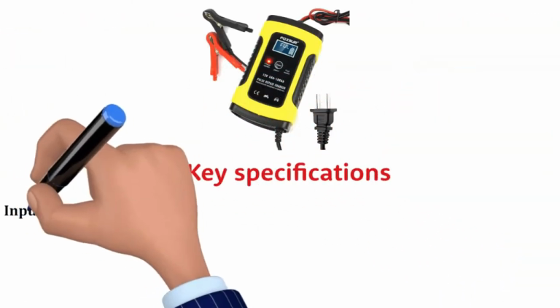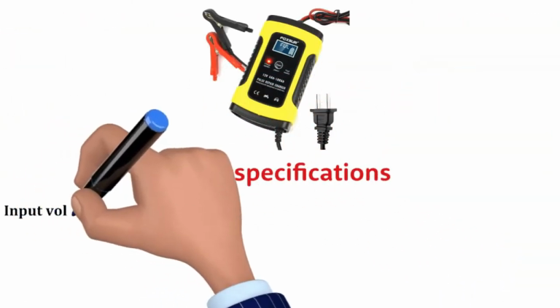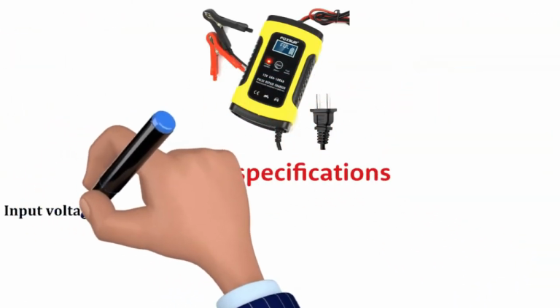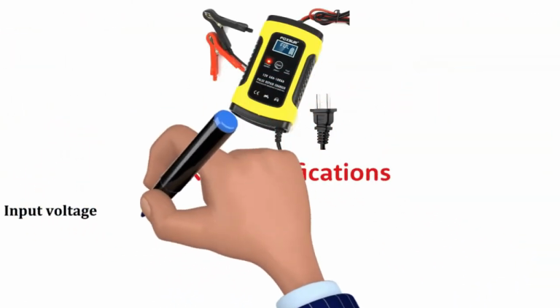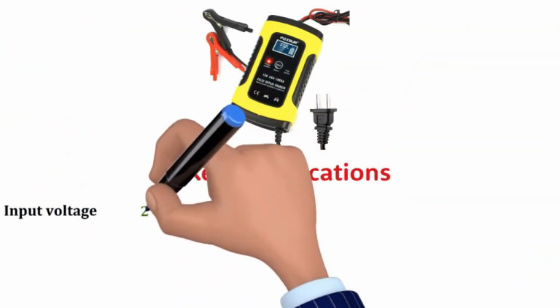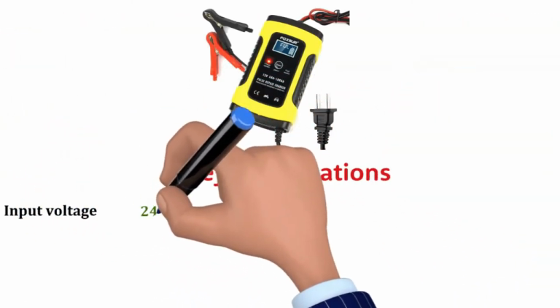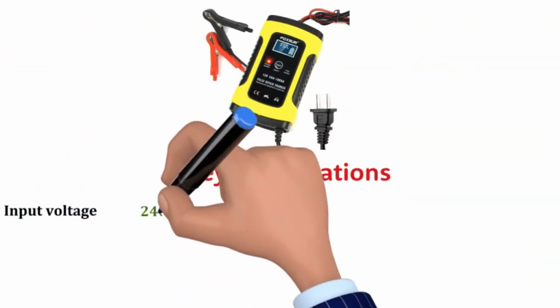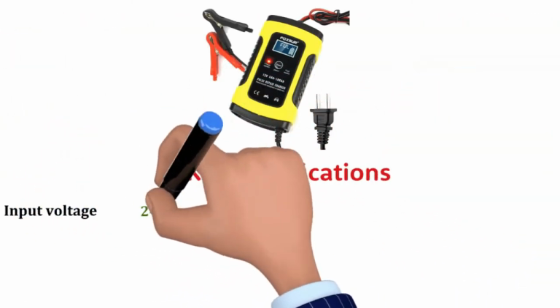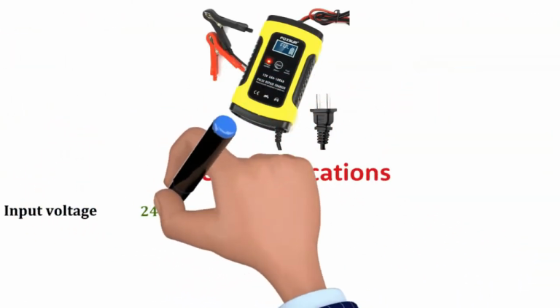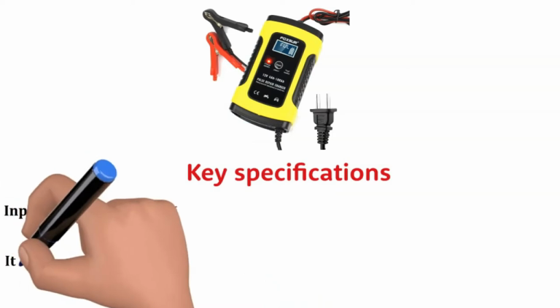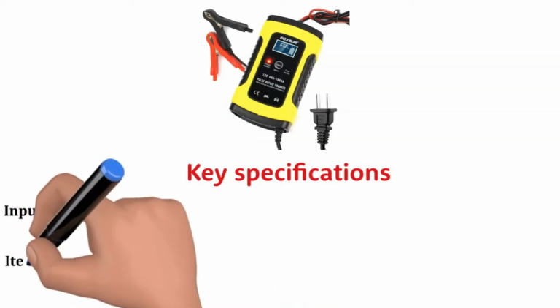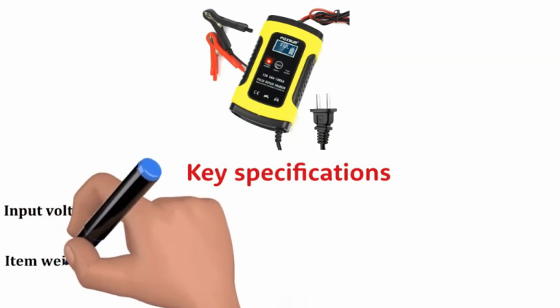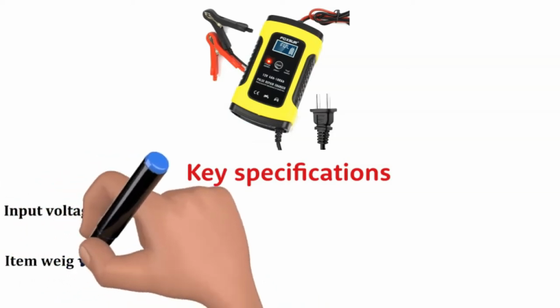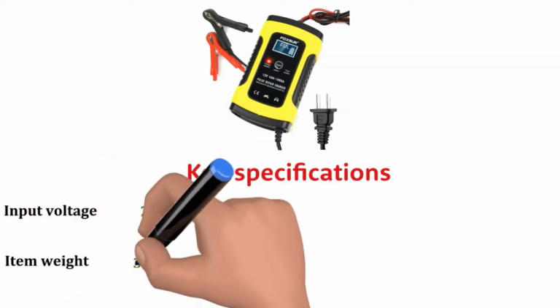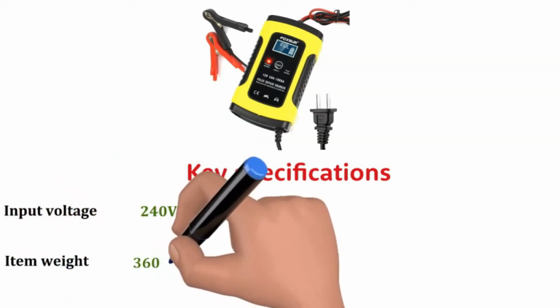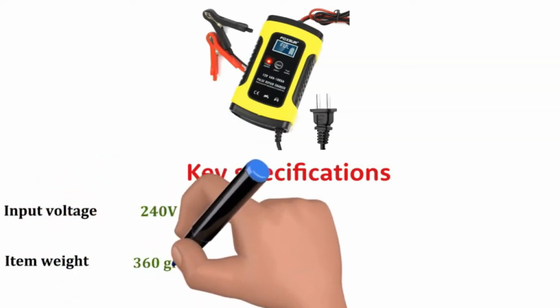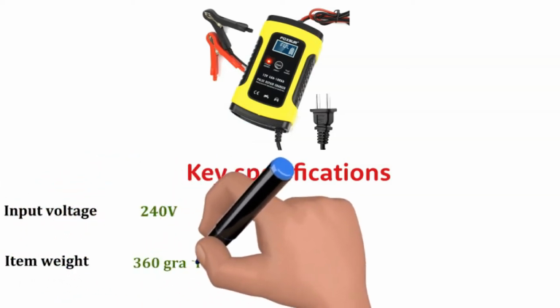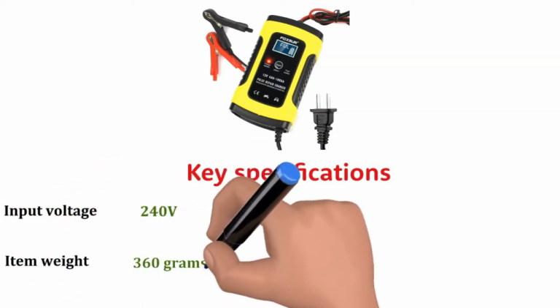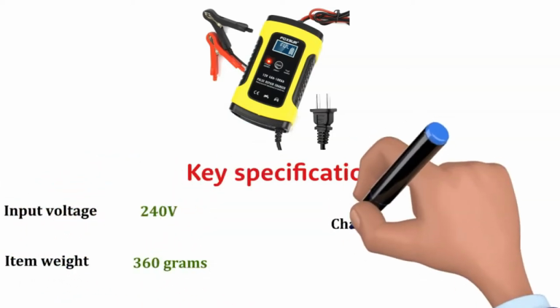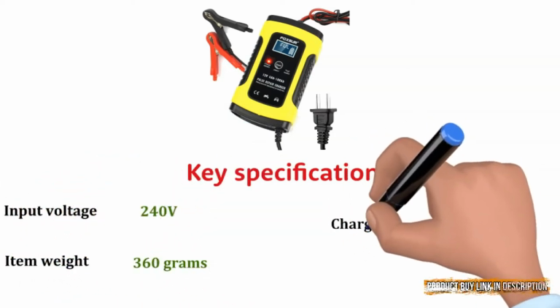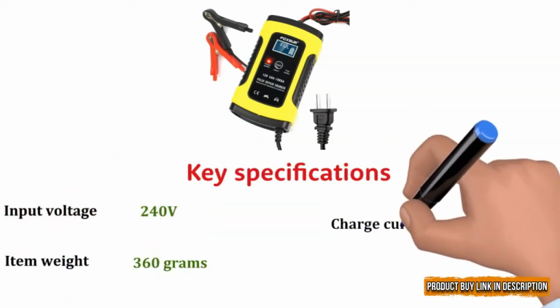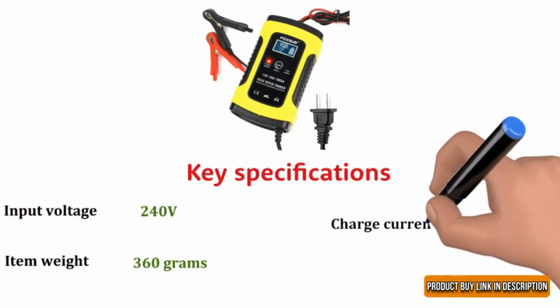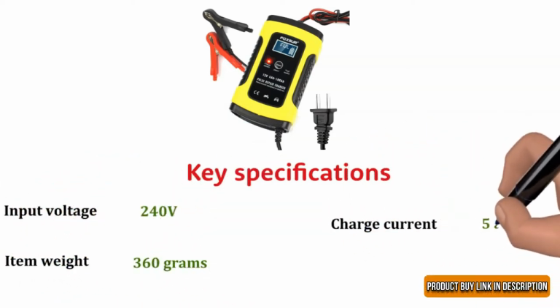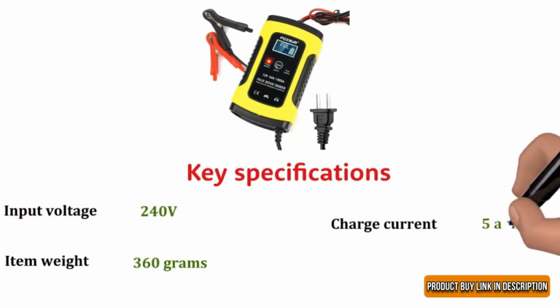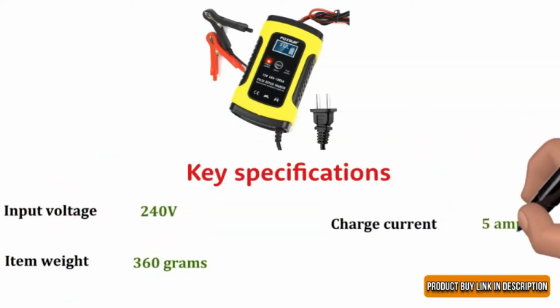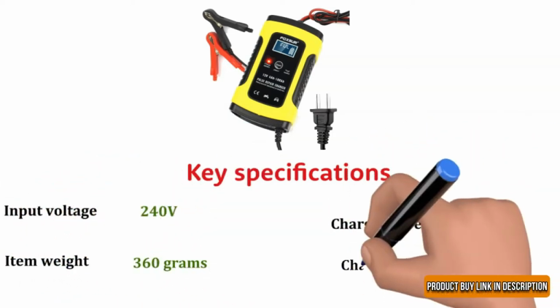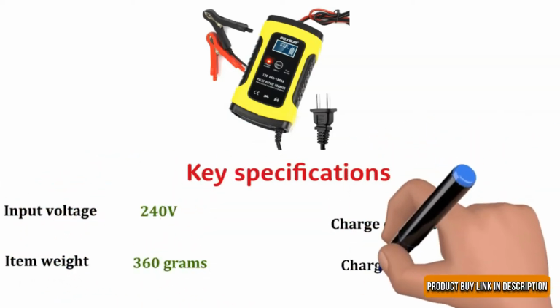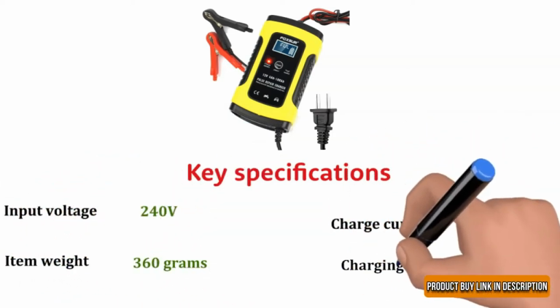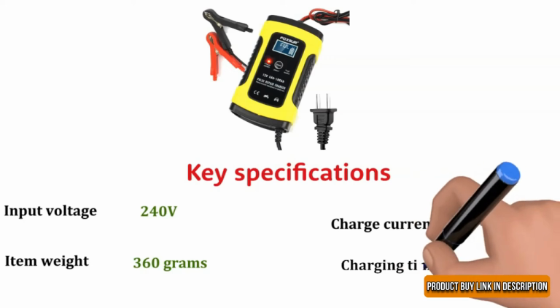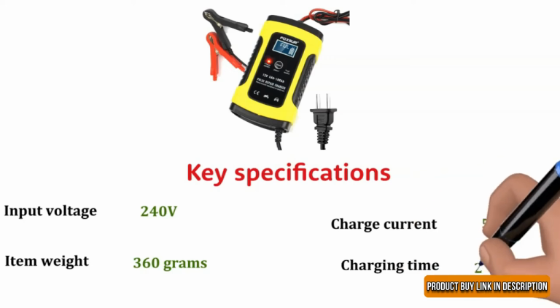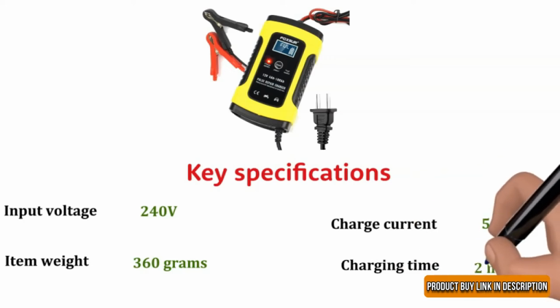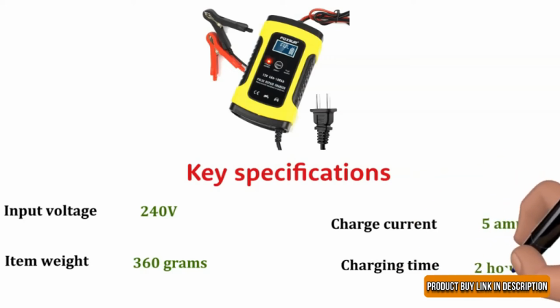Input voltage: 240 volts. Item weight: 360 grams. Charge current: 5 amps. Charging time: 2 hours.